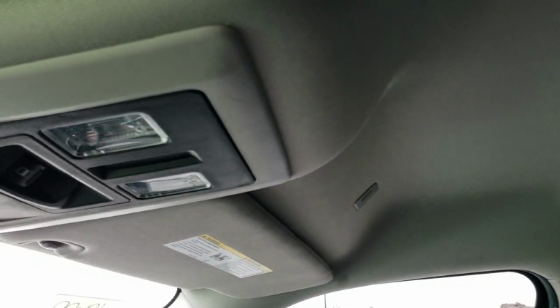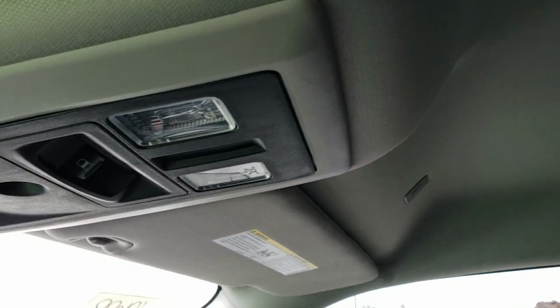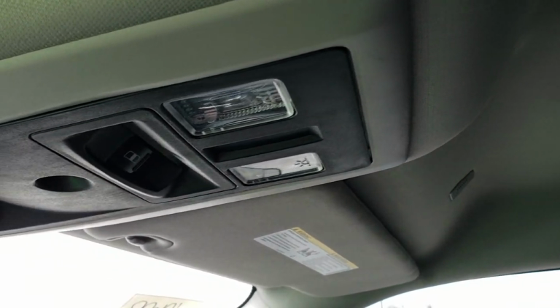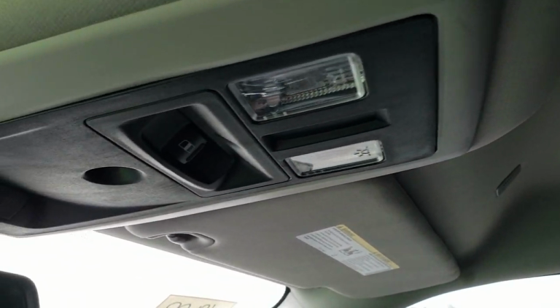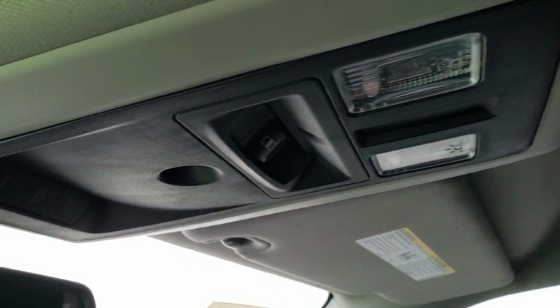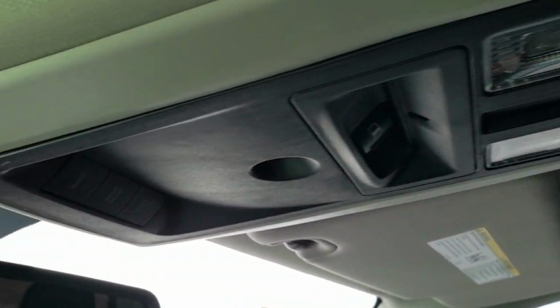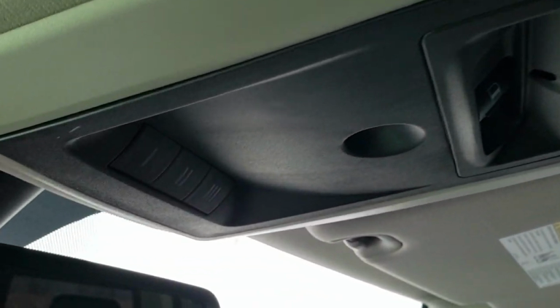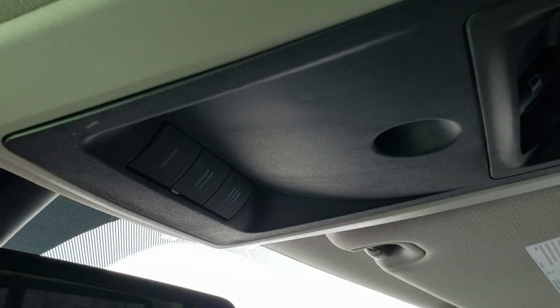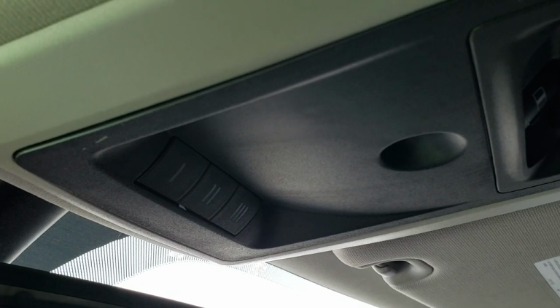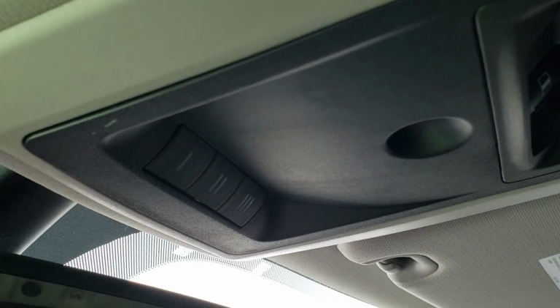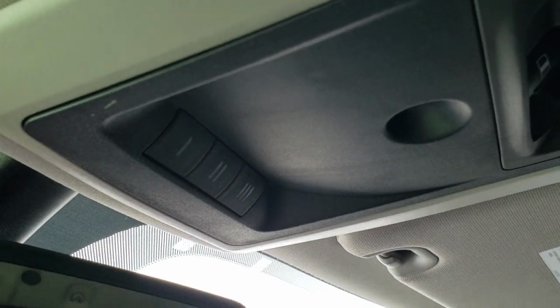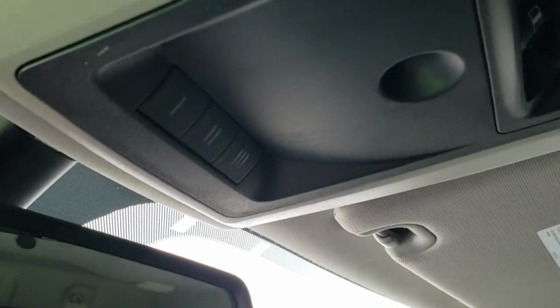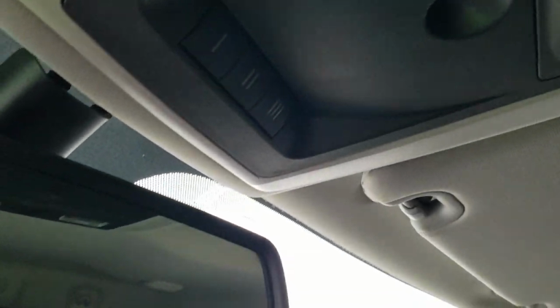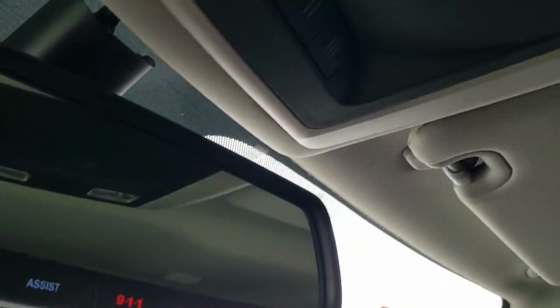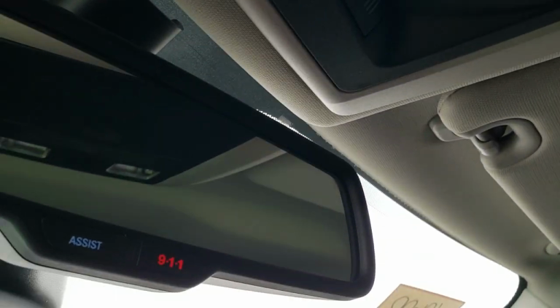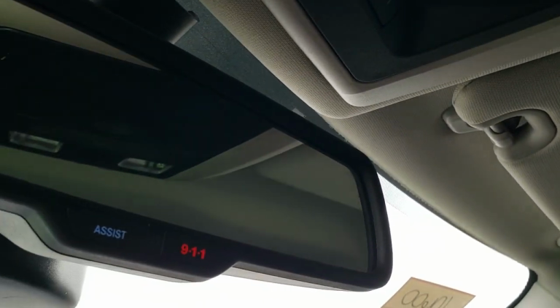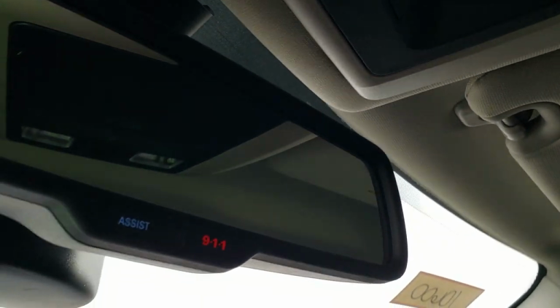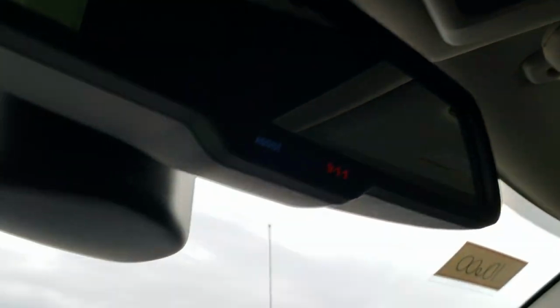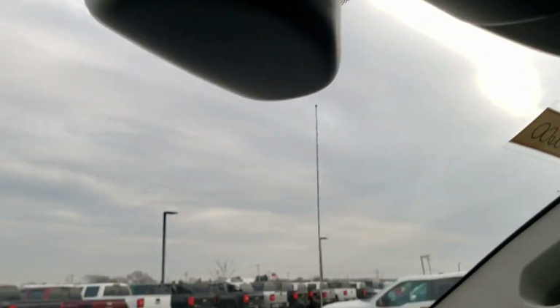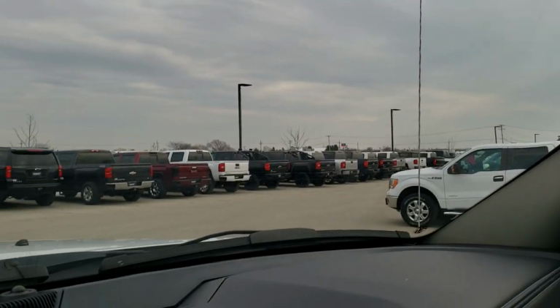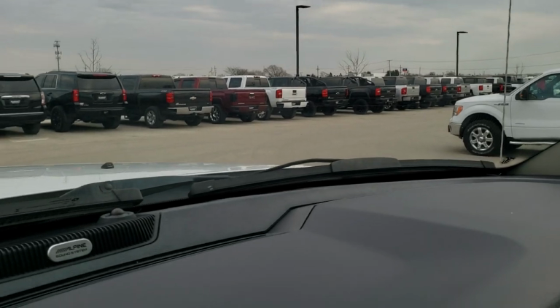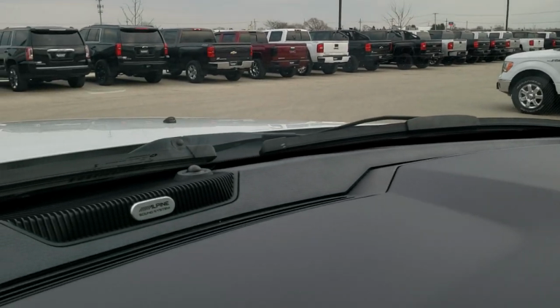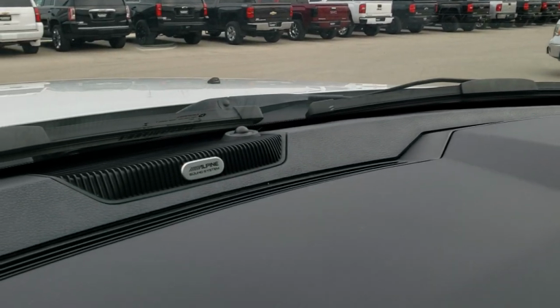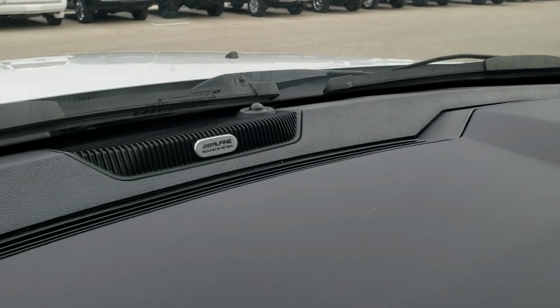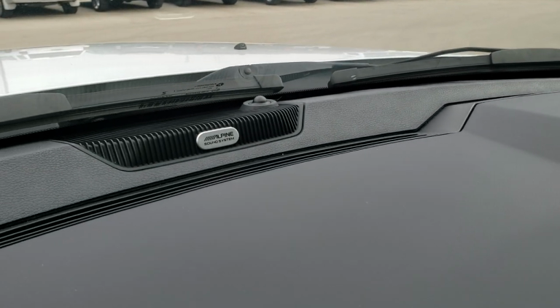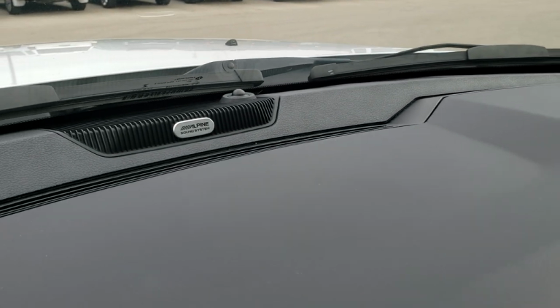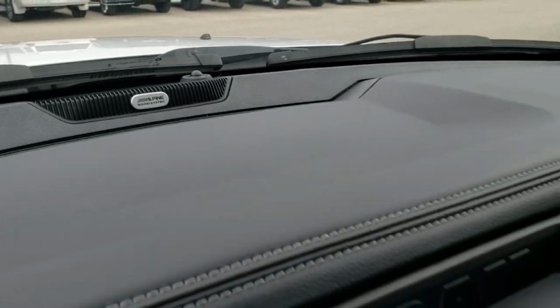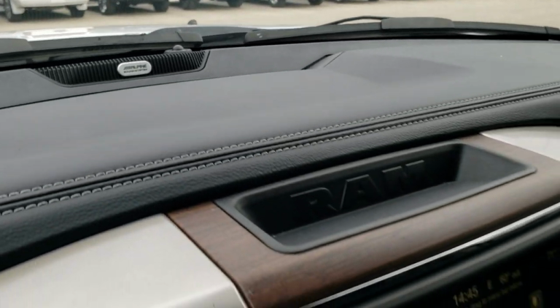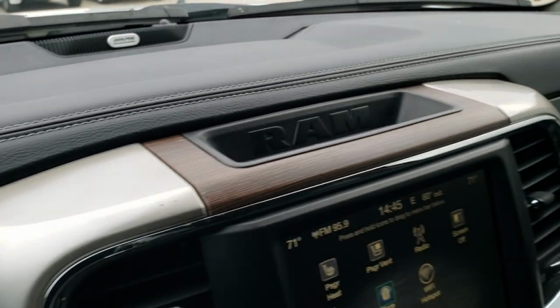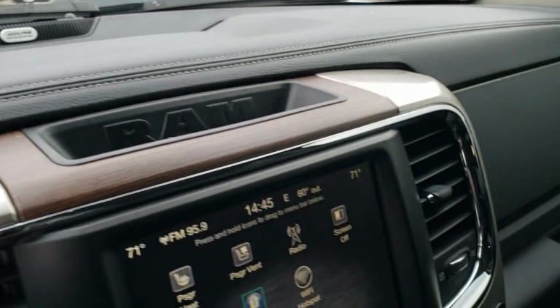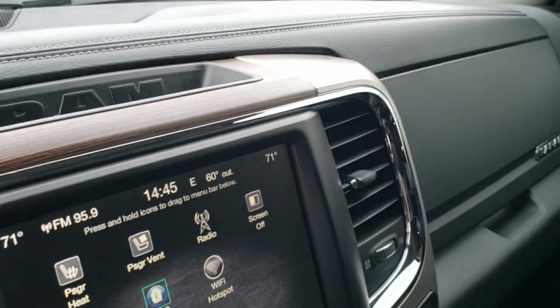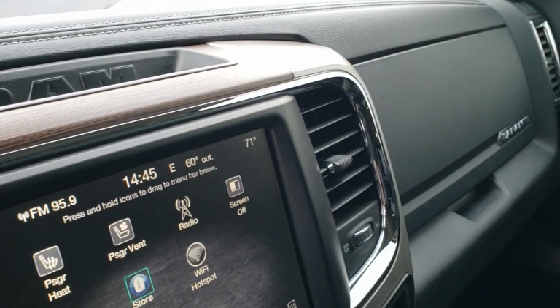You get map lights up there, power sliding rear window, and your HomeLink buttons for your garage door, security systems, and lighting systems. Assist and 911 buttons in the mirror. And there's your Alpine badge showing you that you have the premium sound system.